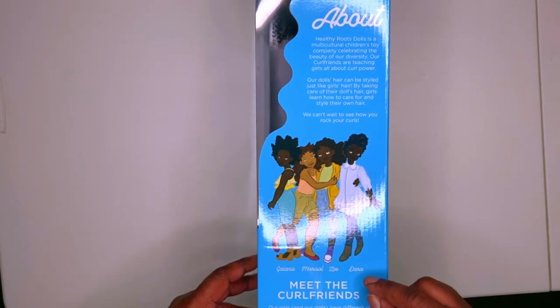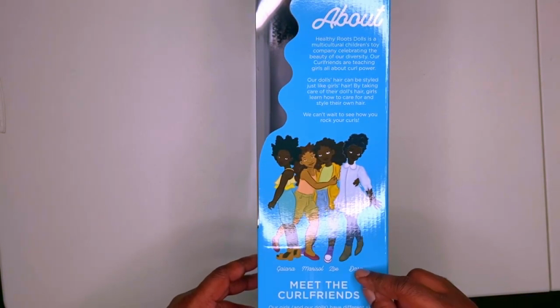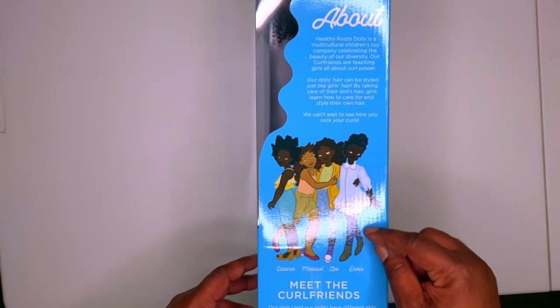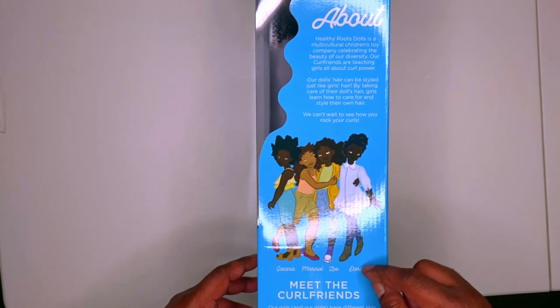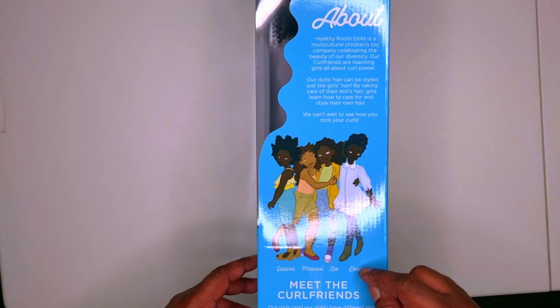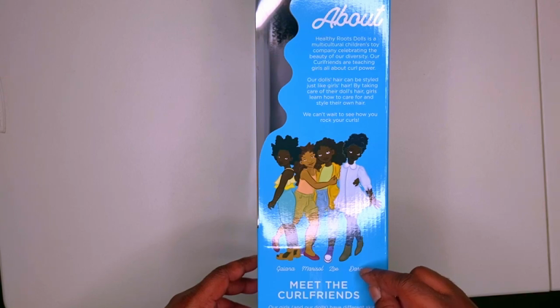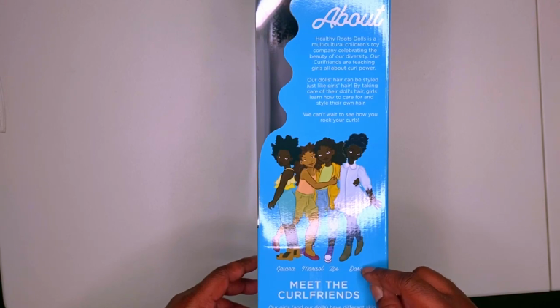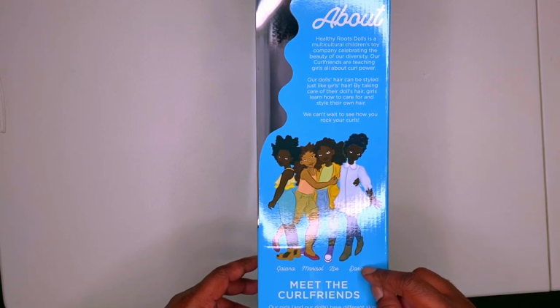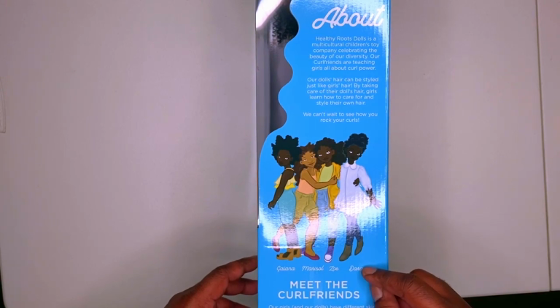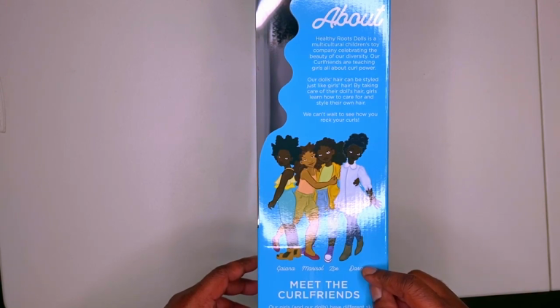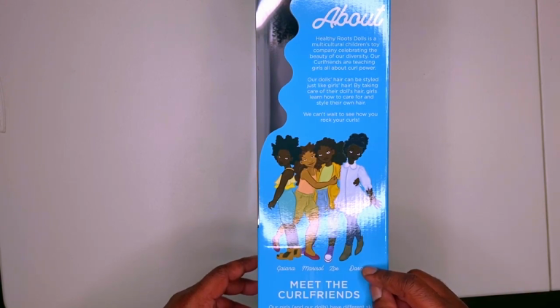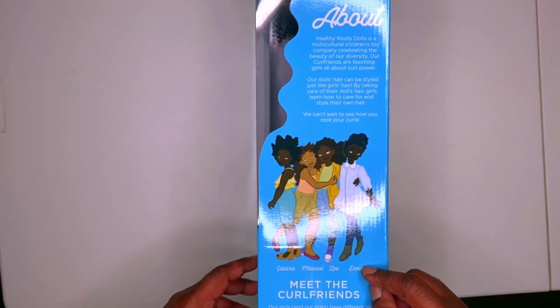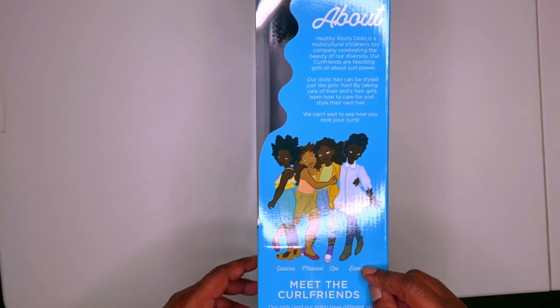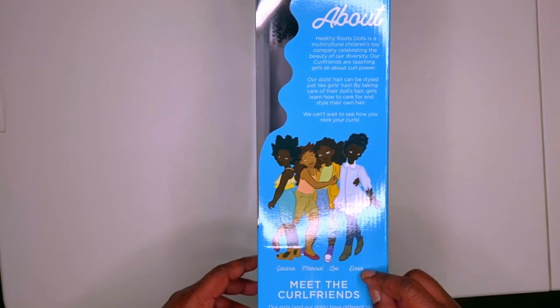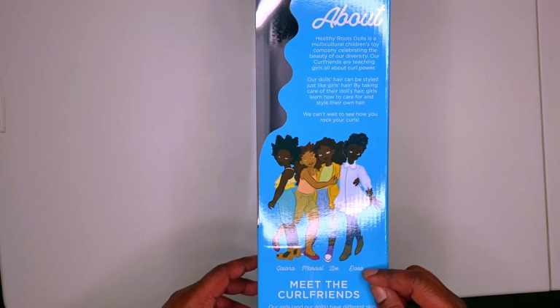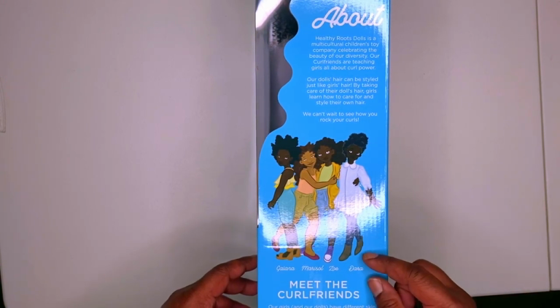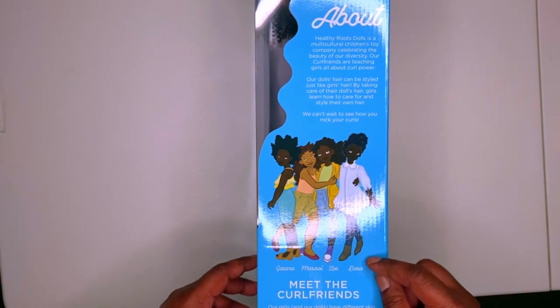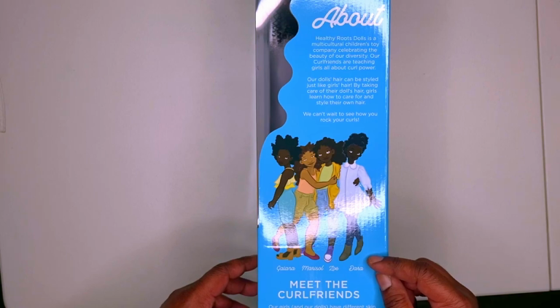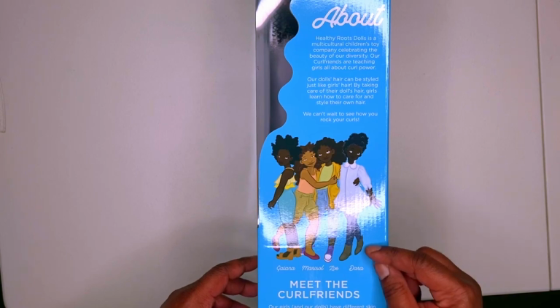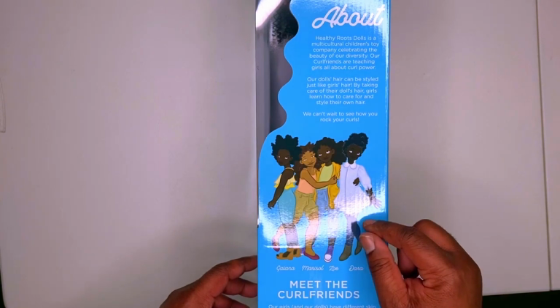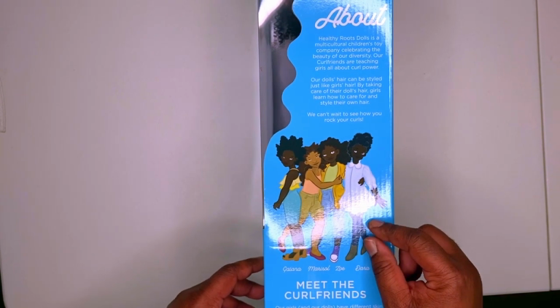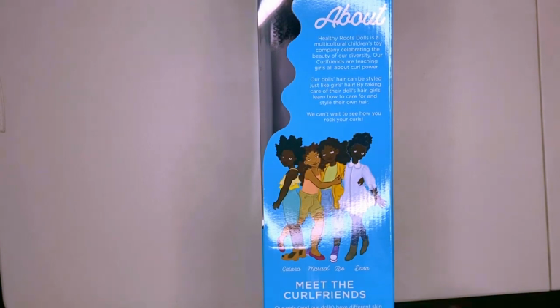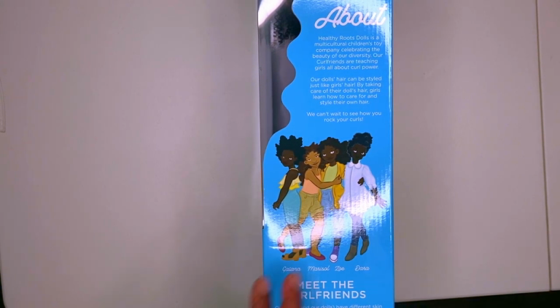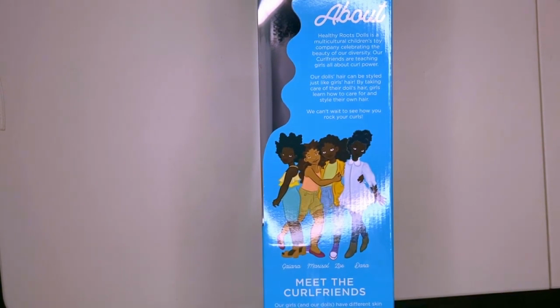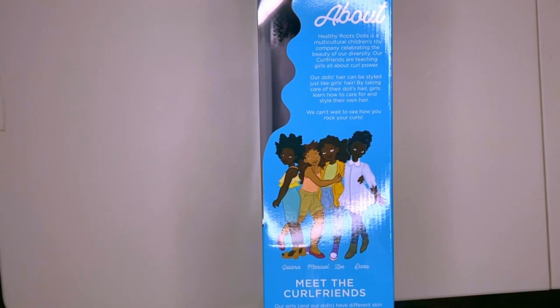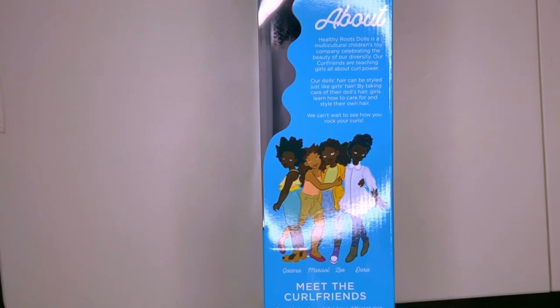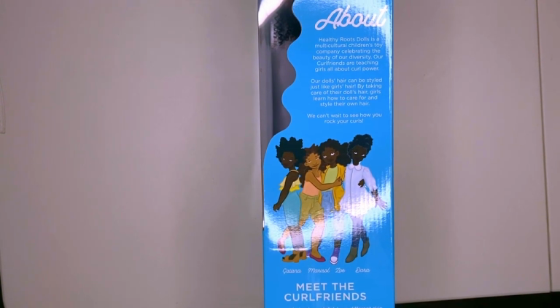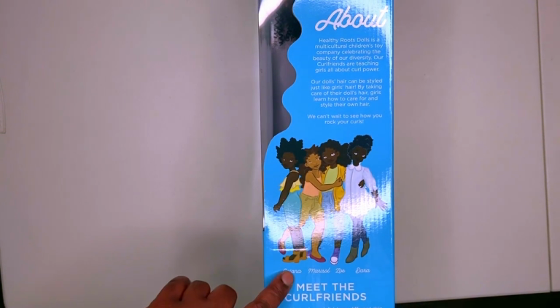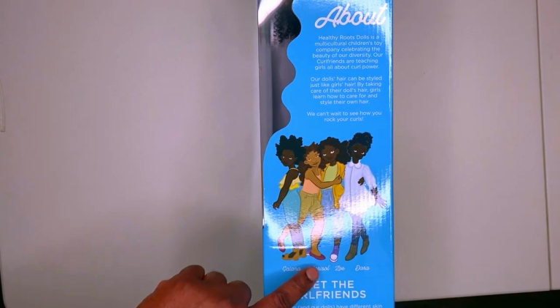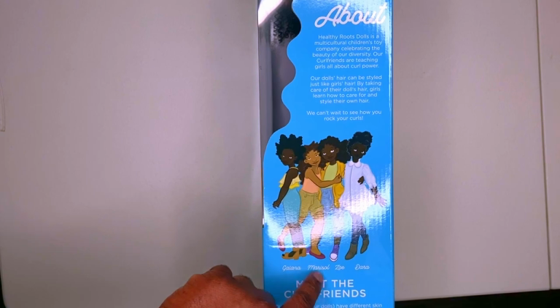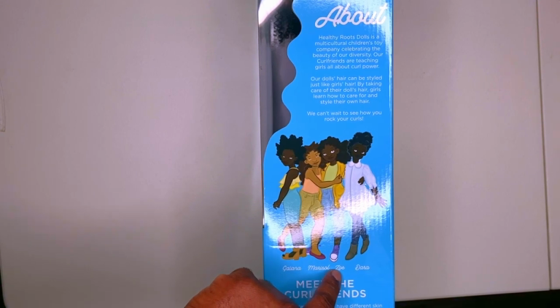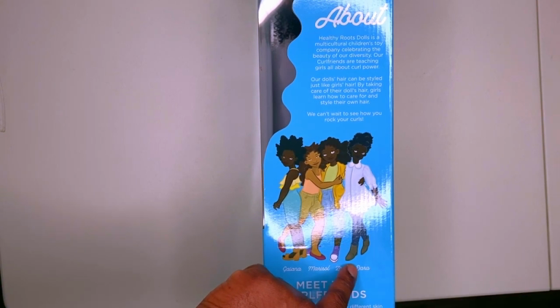And dark — oh, that's so much. This must be one of the newest ones coming out, cause I haven't seen this on the site yet. So I guess this is a forecast. They said Giana, Marisol, Zoe, and Dara.